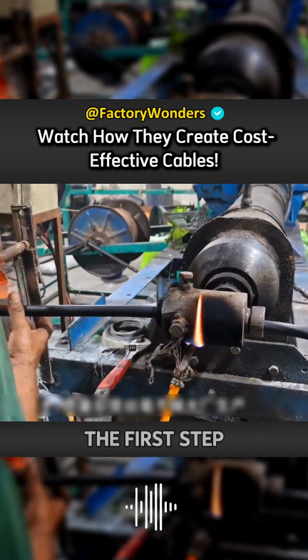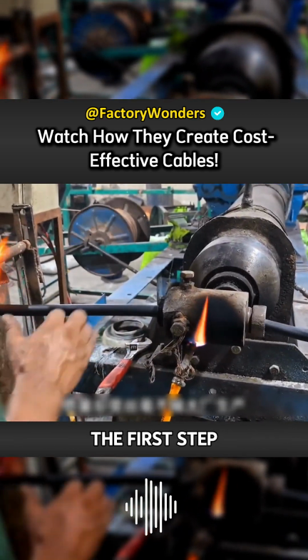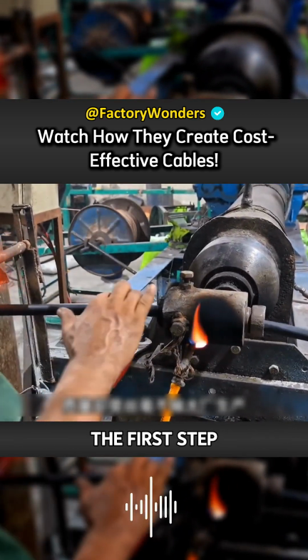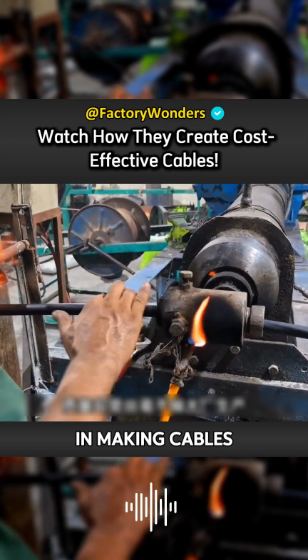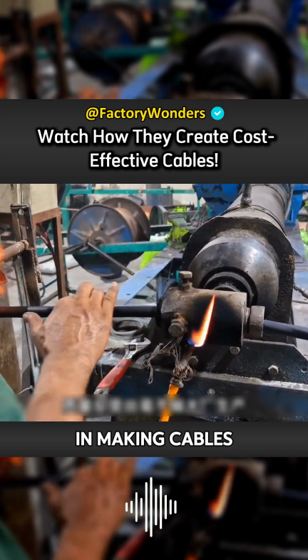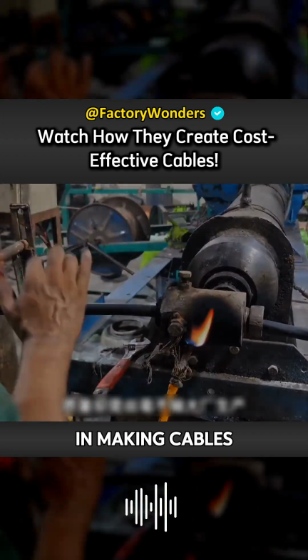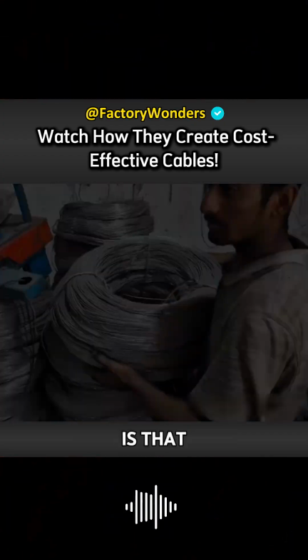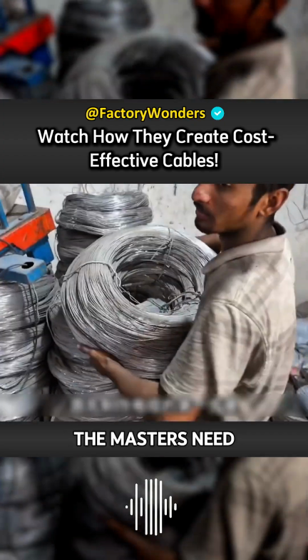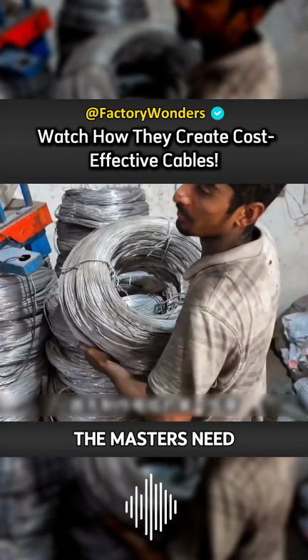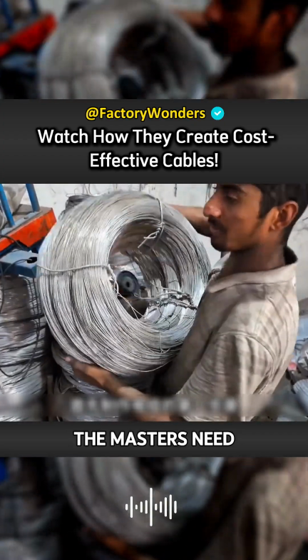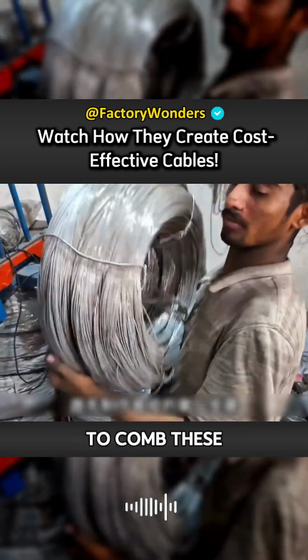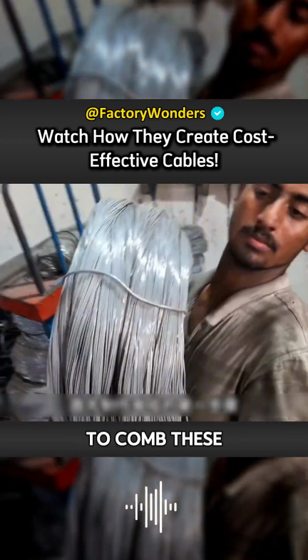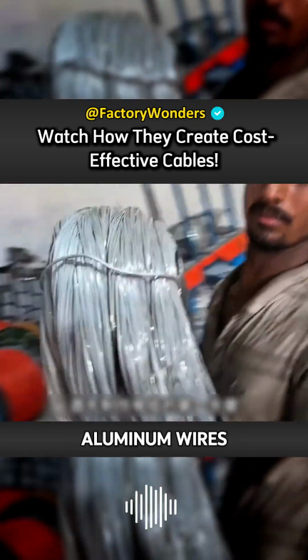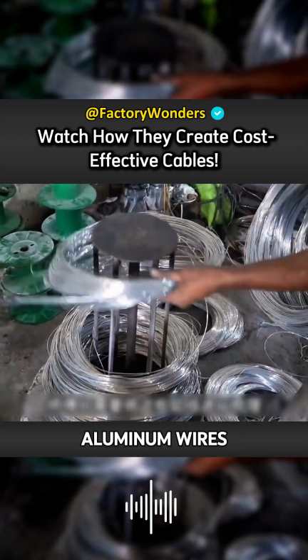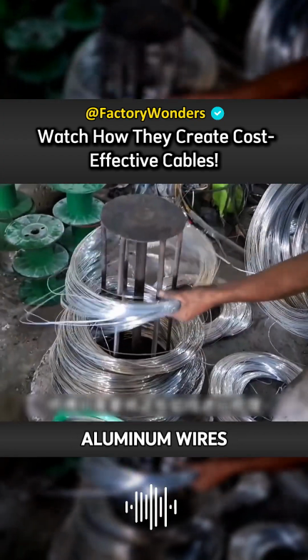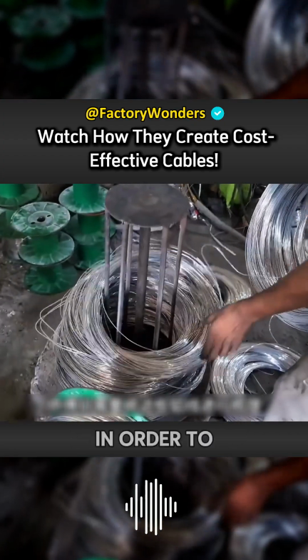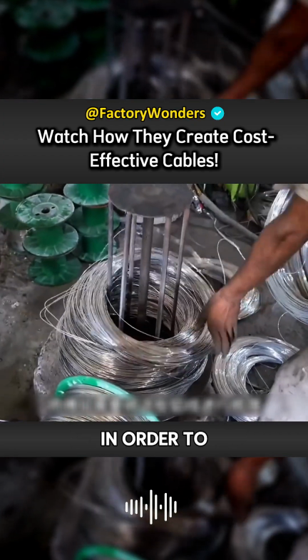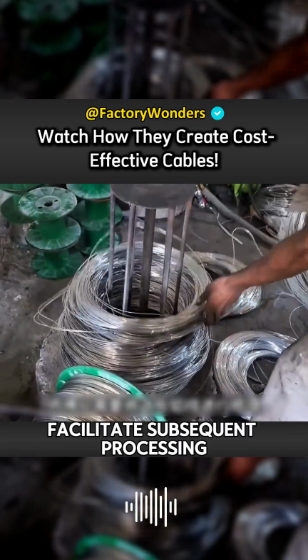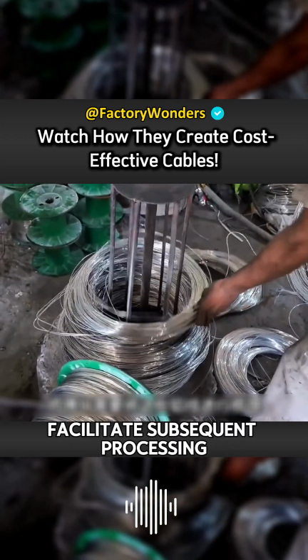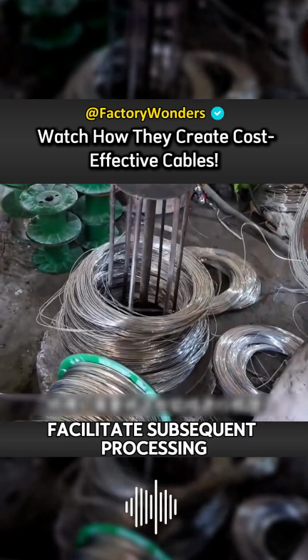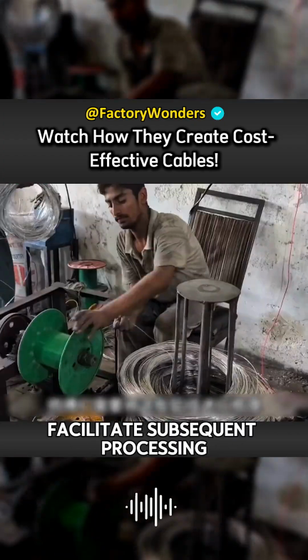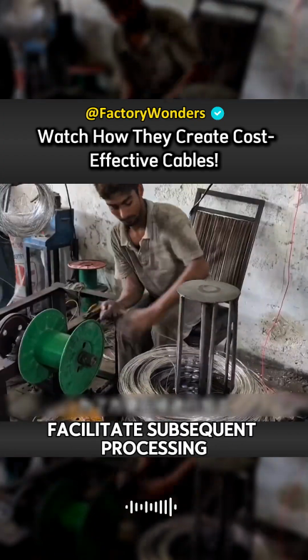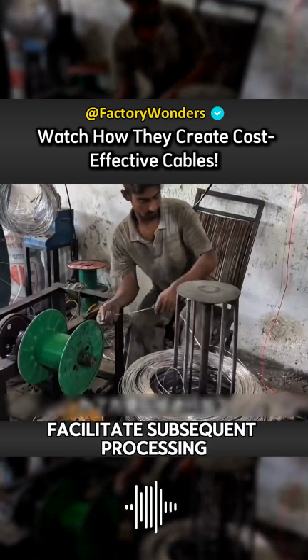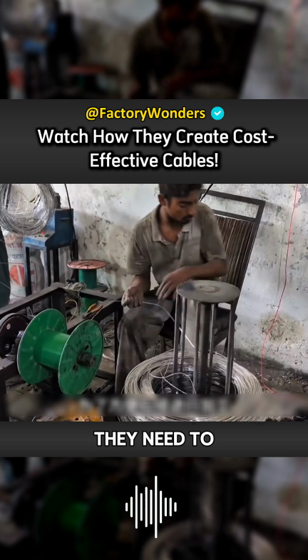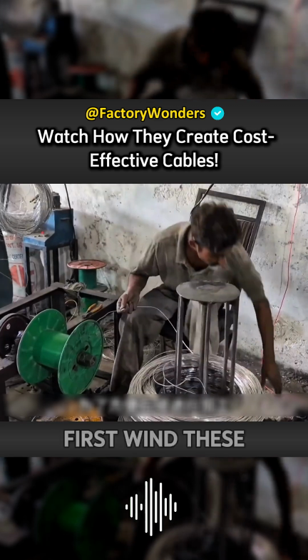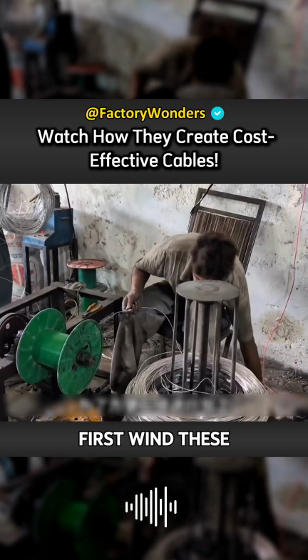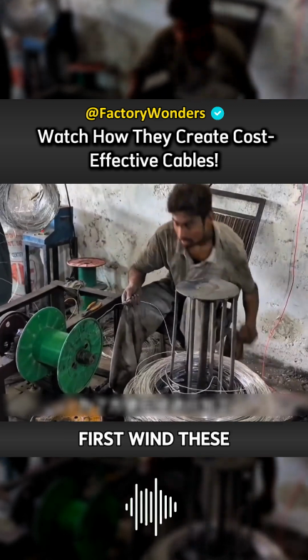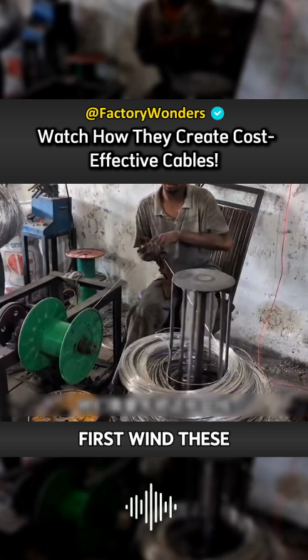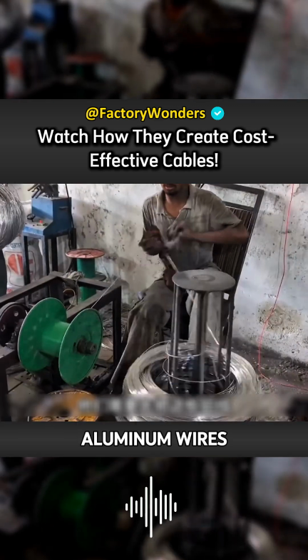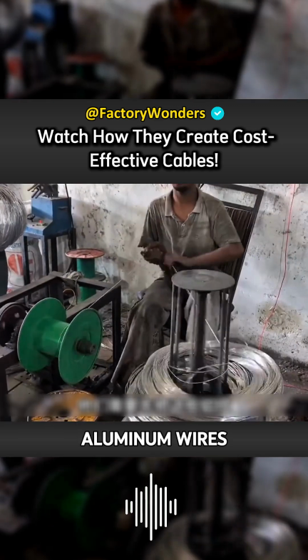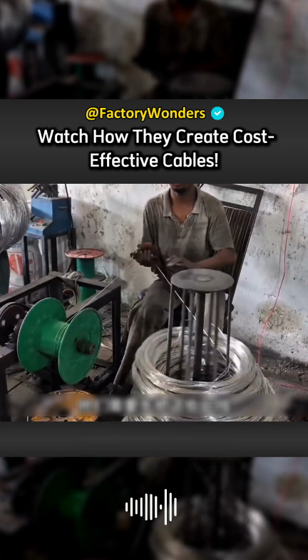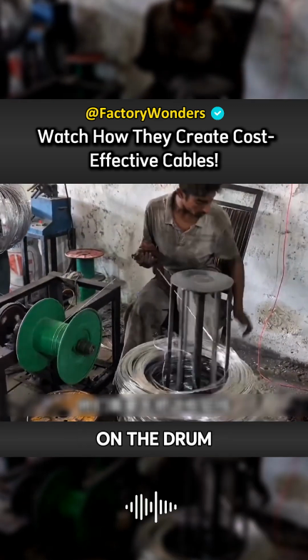The first step in making cables is that the masters need to comb these aluminum wires. In order to facilitate subsequent processing, they need to first wind these aluminum wires on the drum.